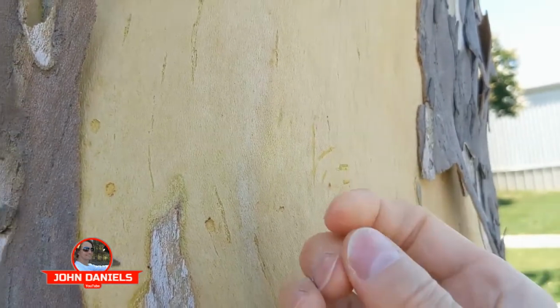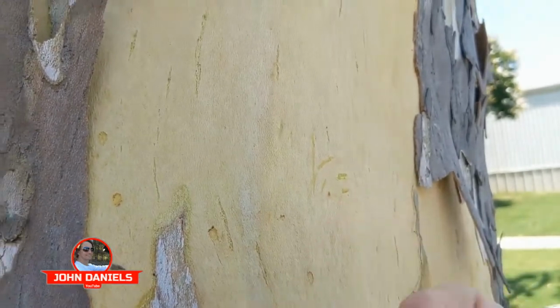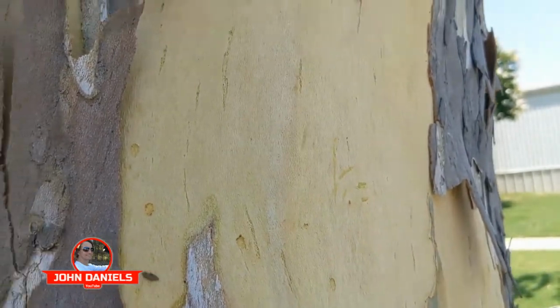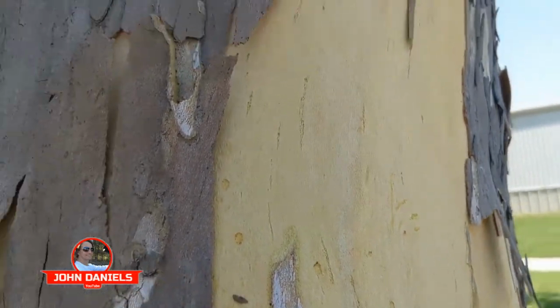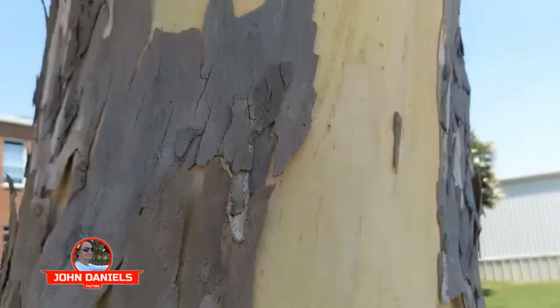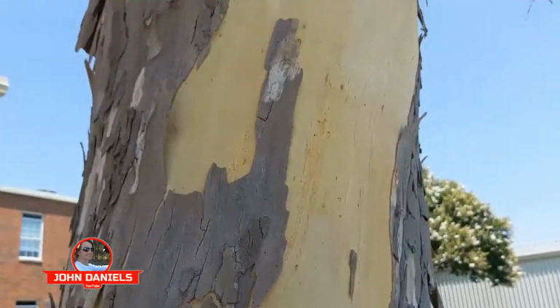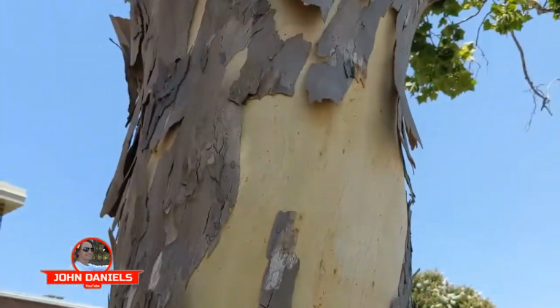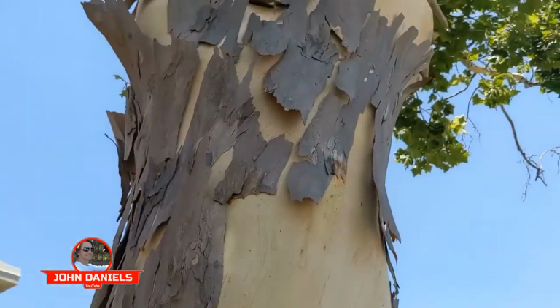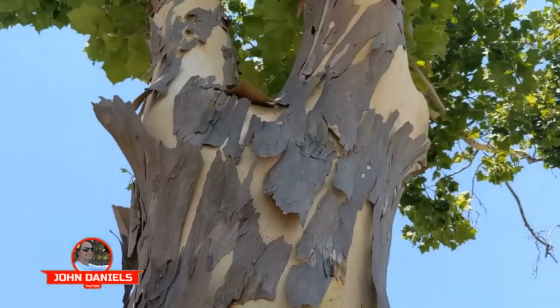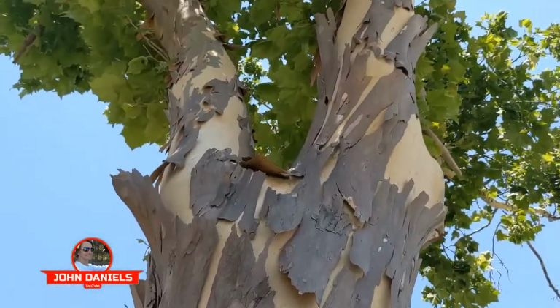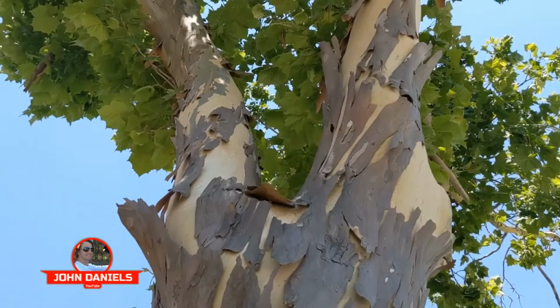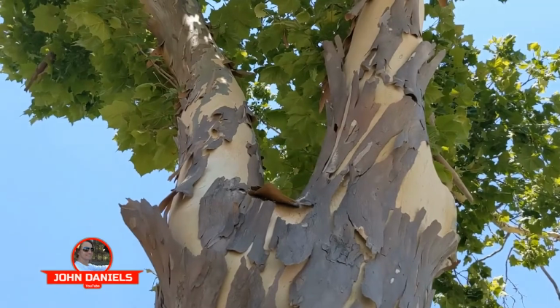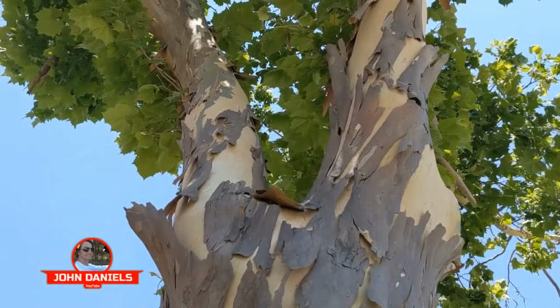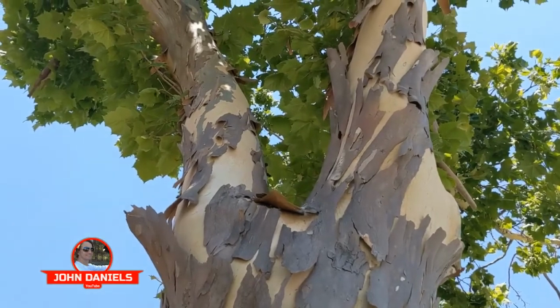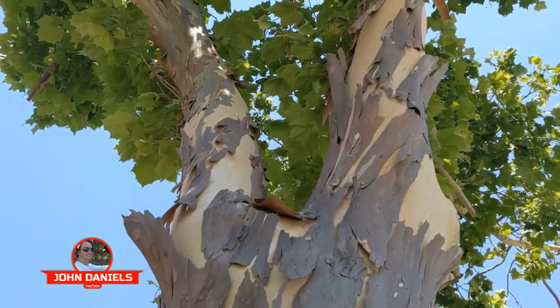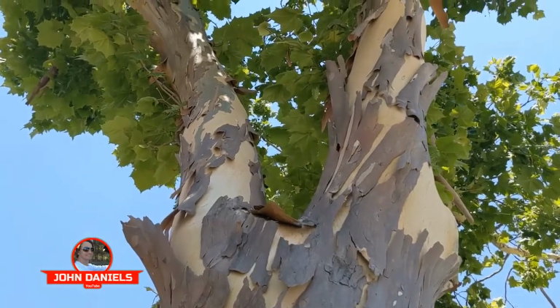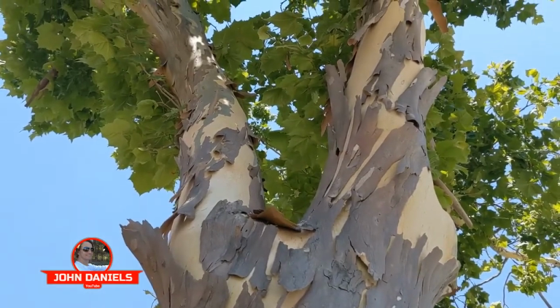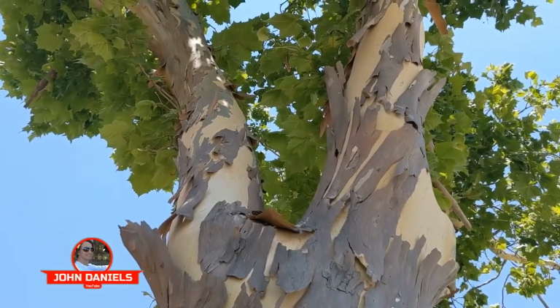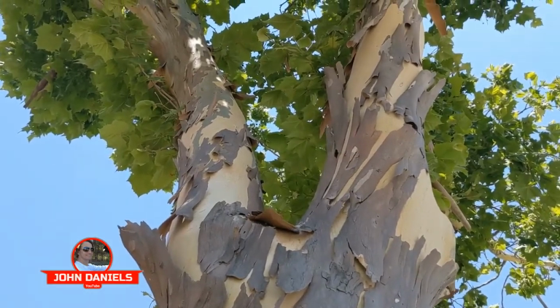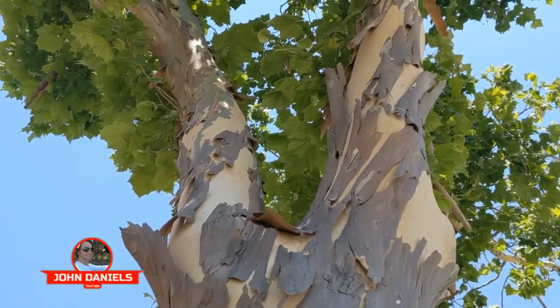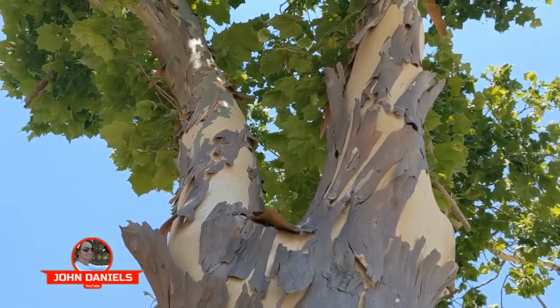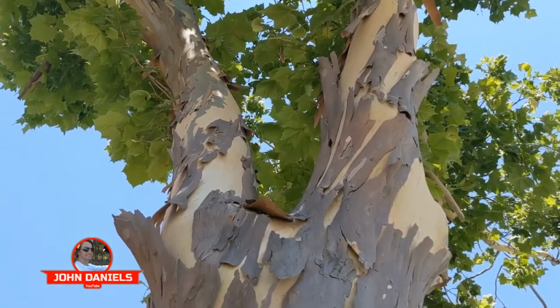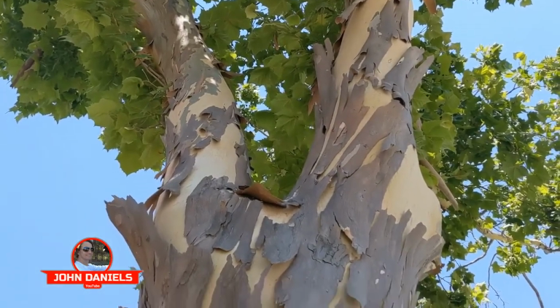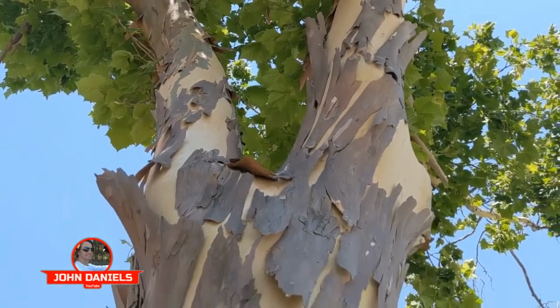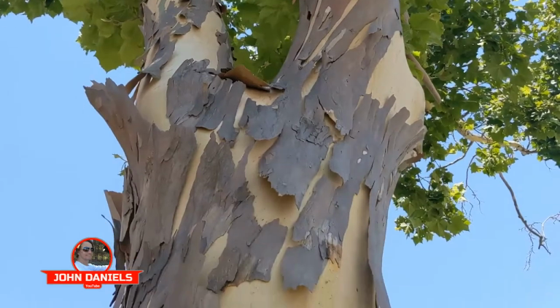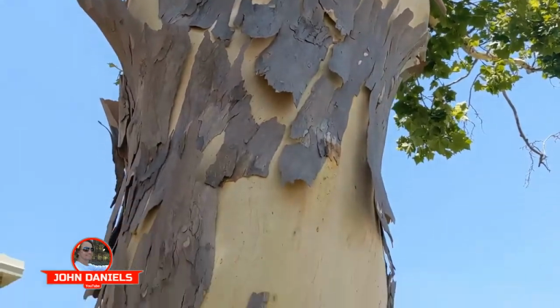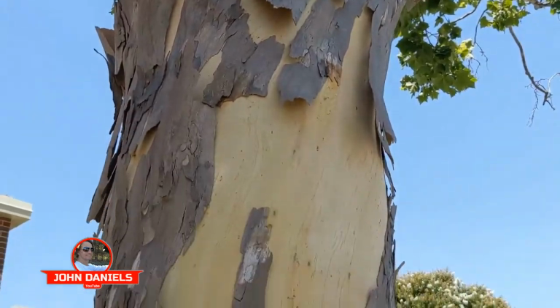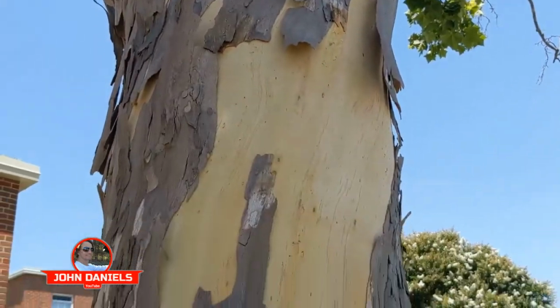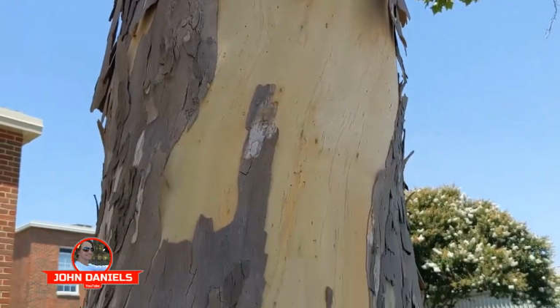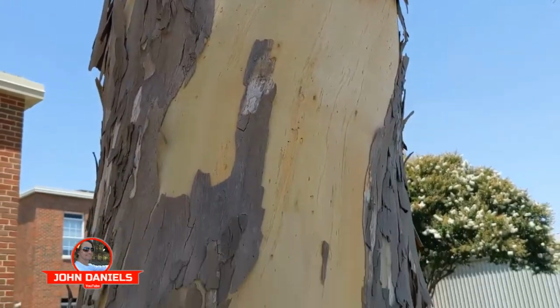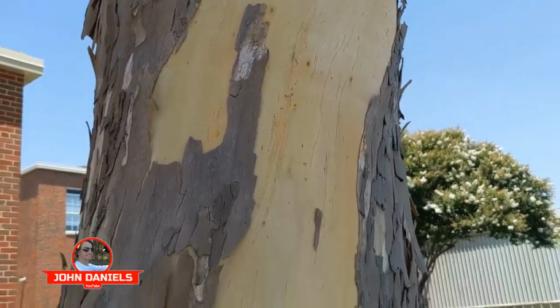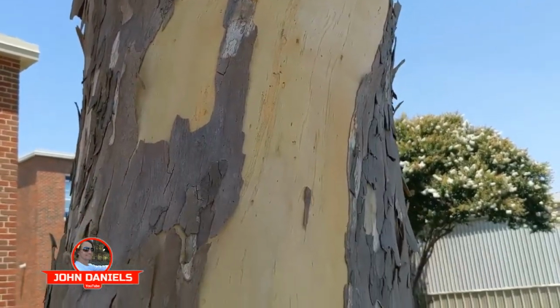Isn't that incredible how trees grow? And that's what supplies all the nutrients up there to the leaves — that very thin layer of bark.